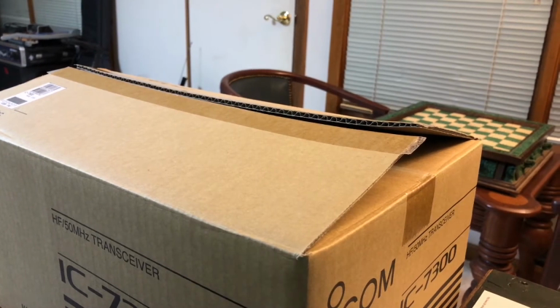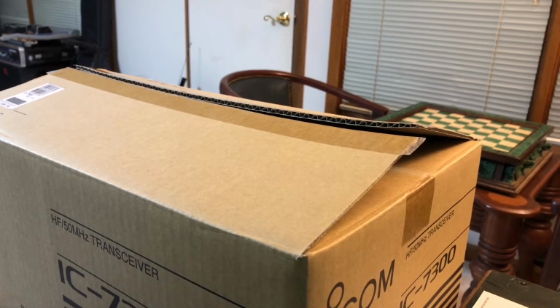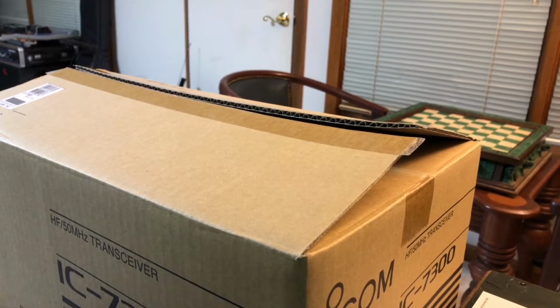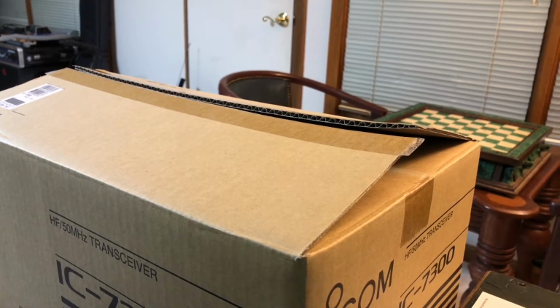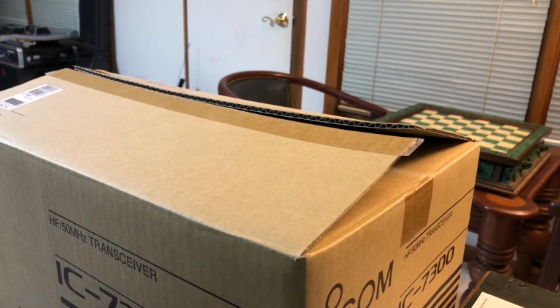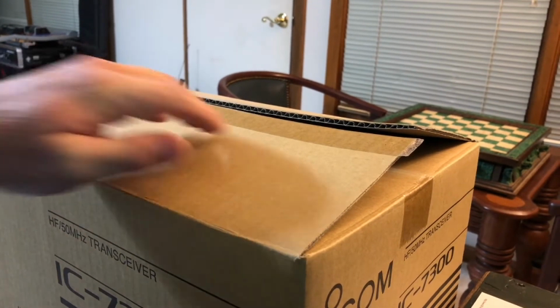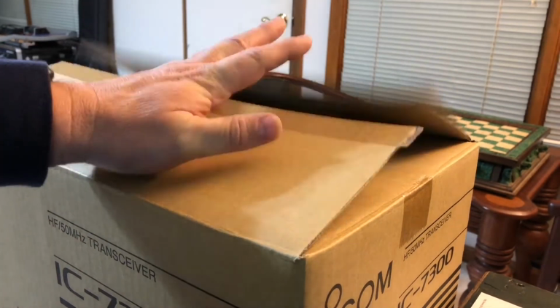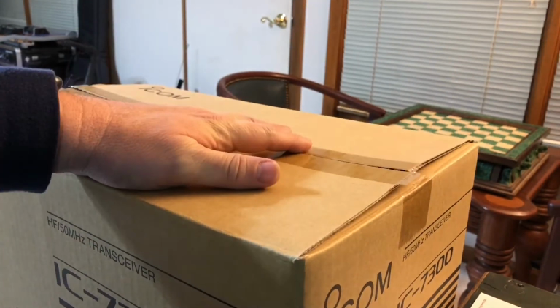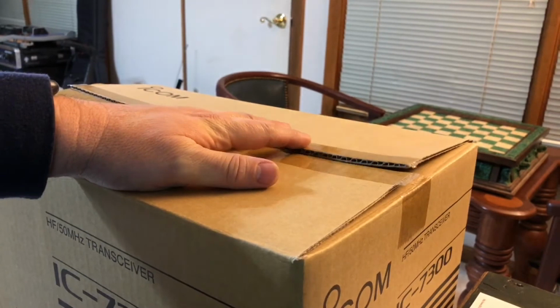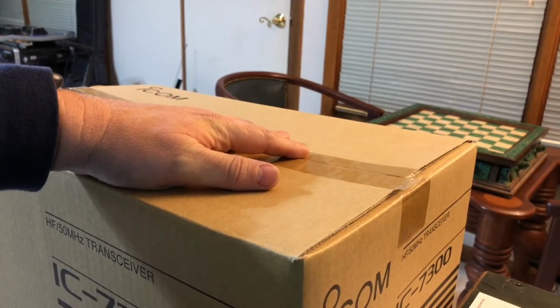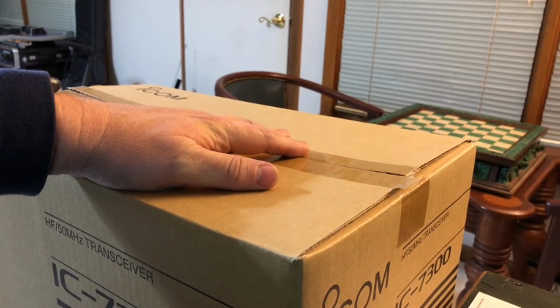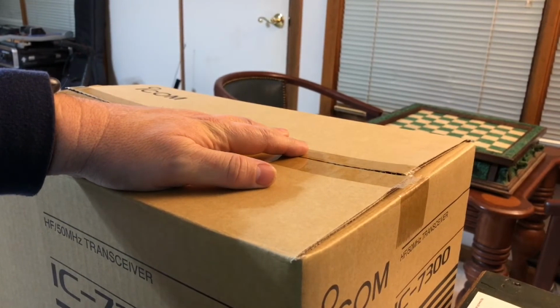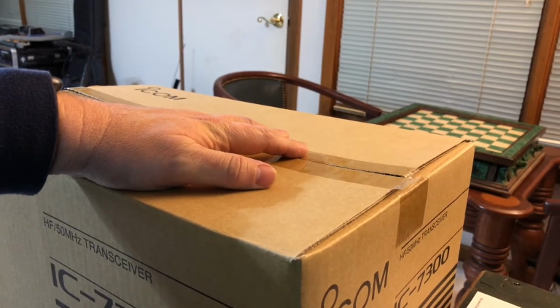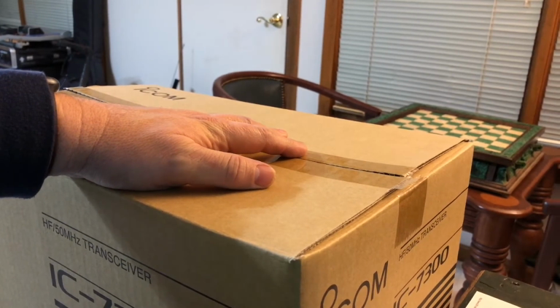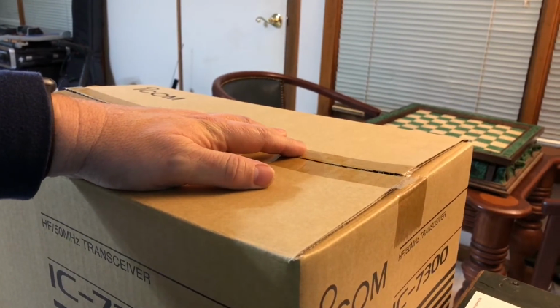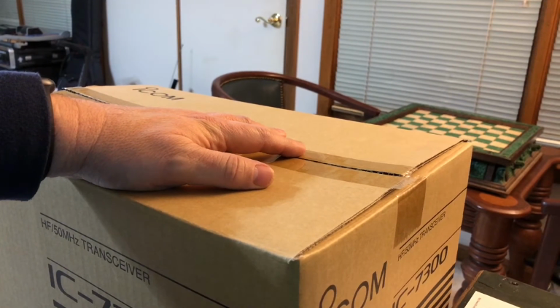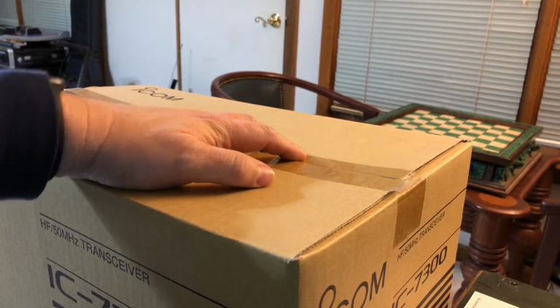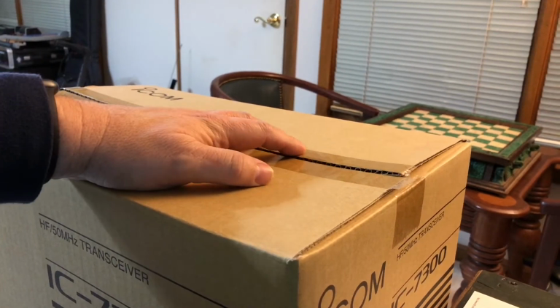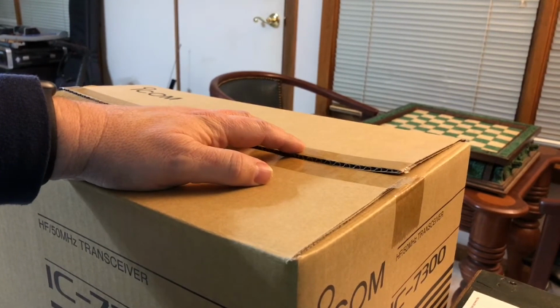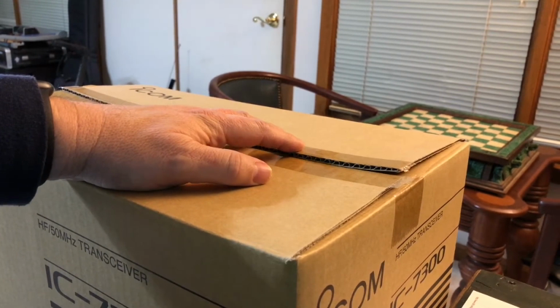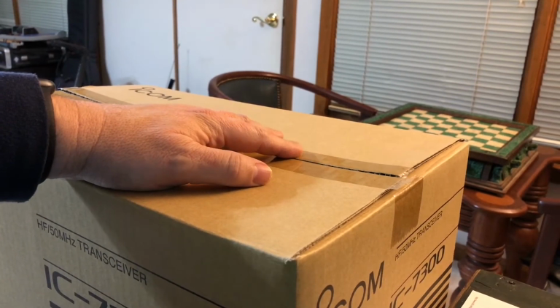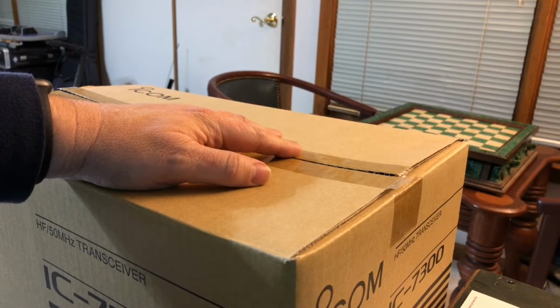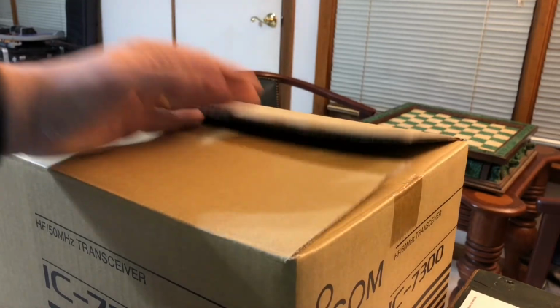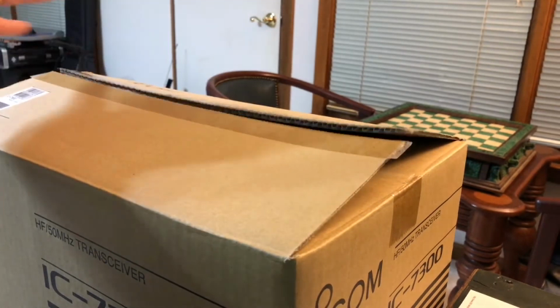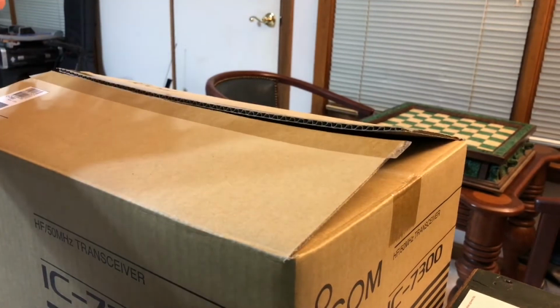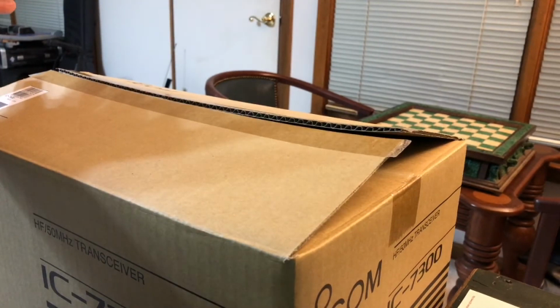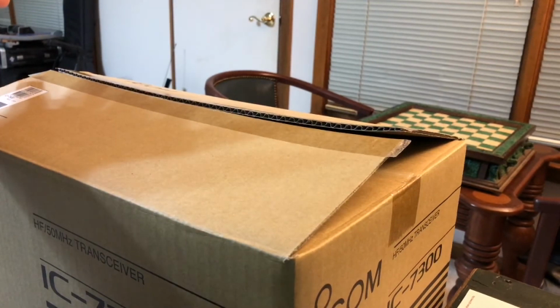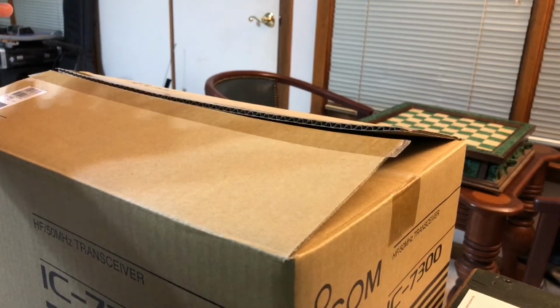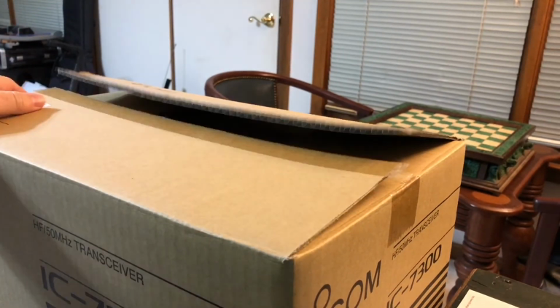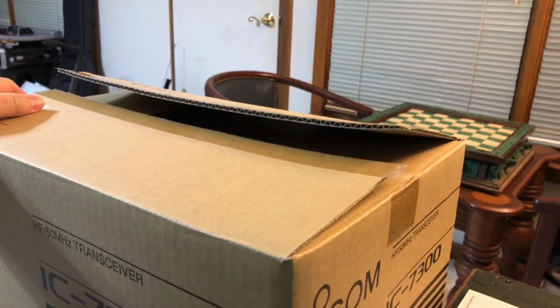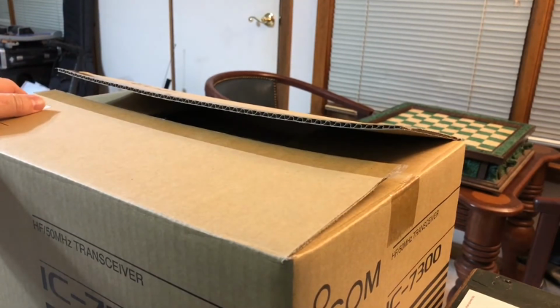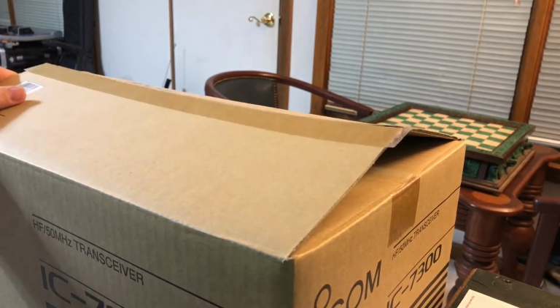Hello, N4HNH here with an unboxing video. This is the People's Radio, the ICOM IC7300.